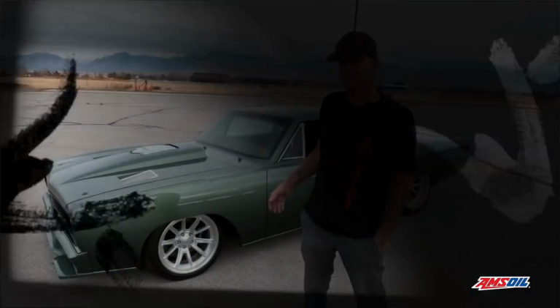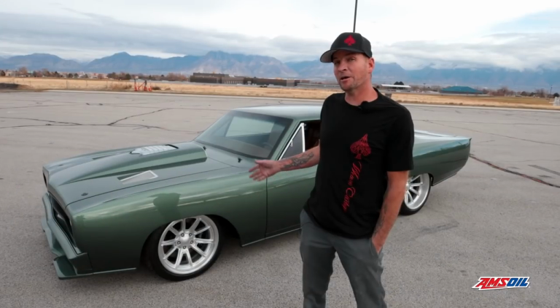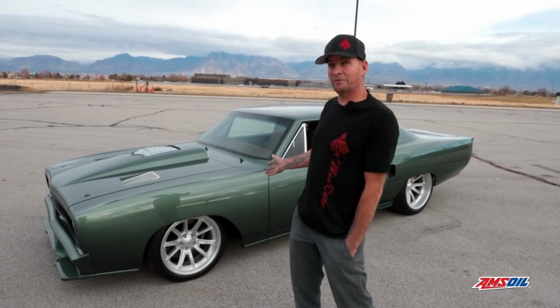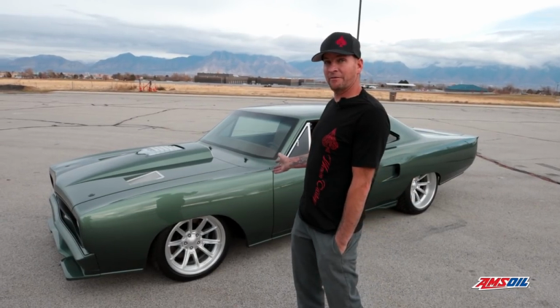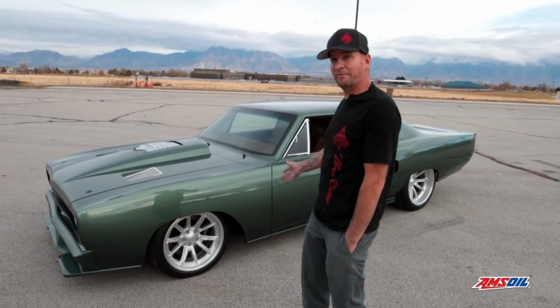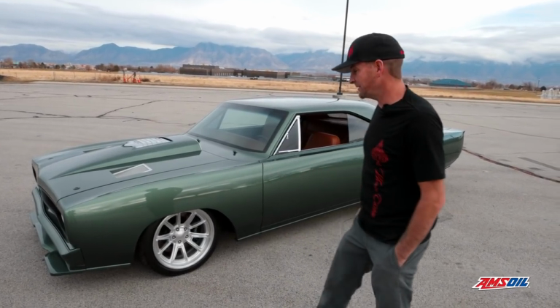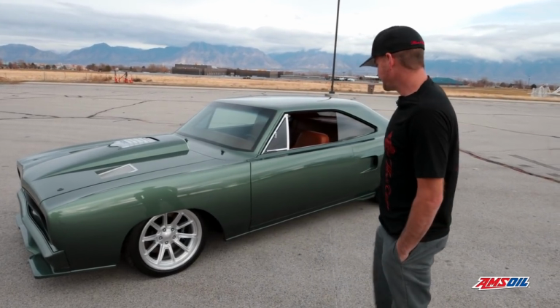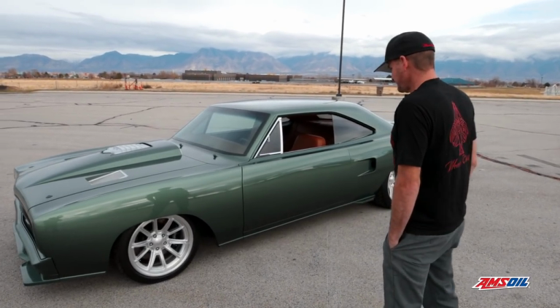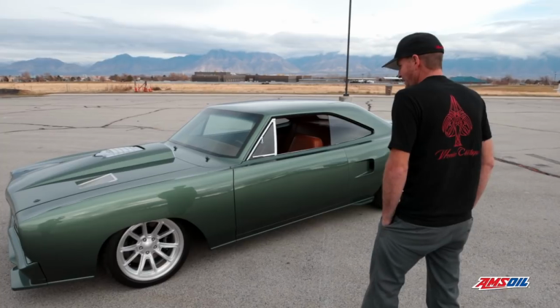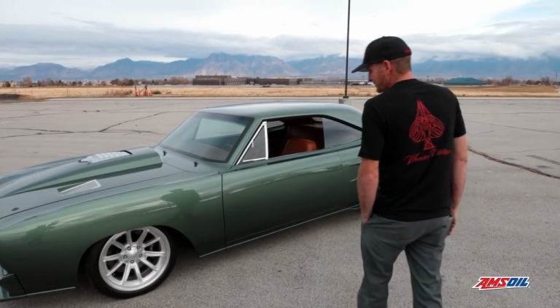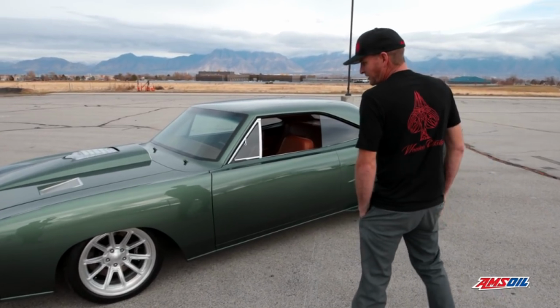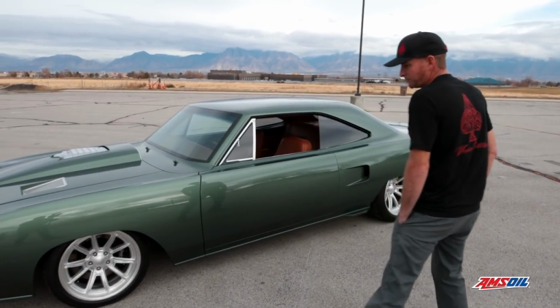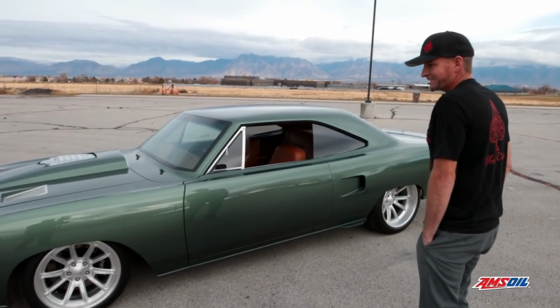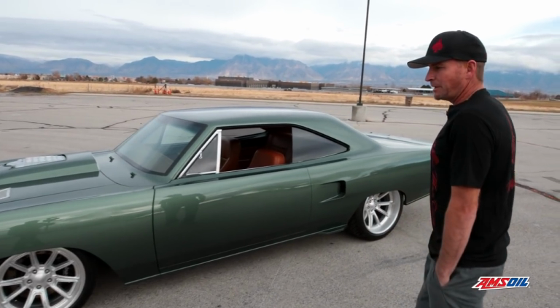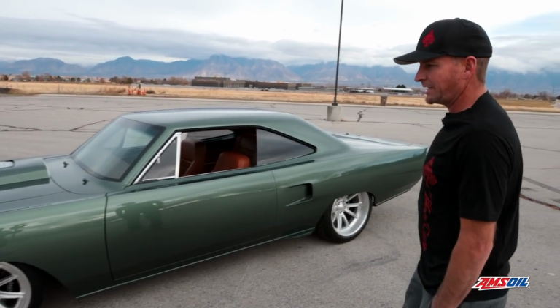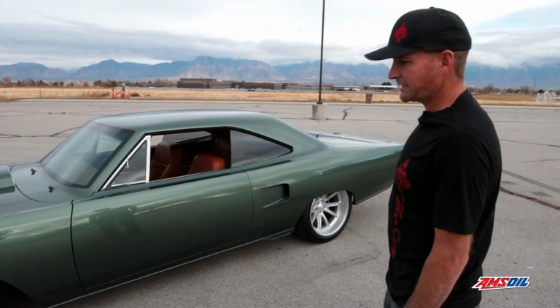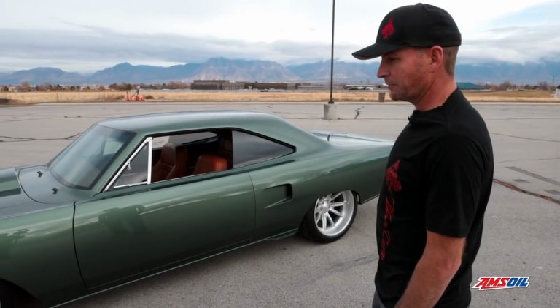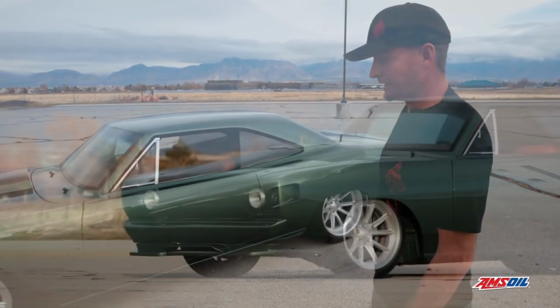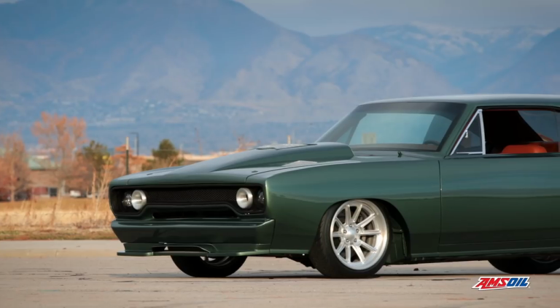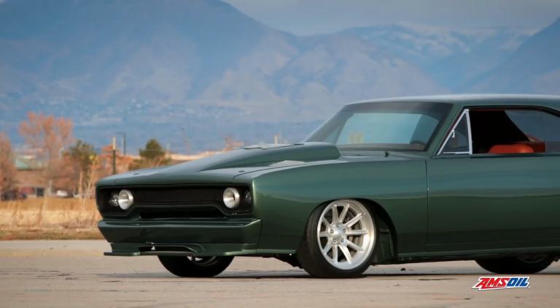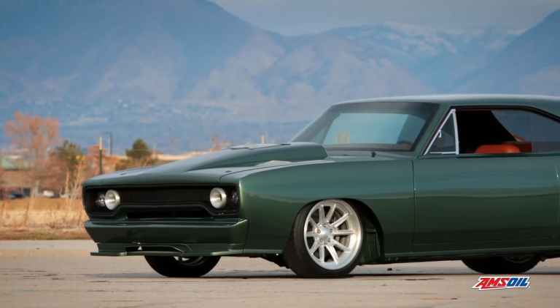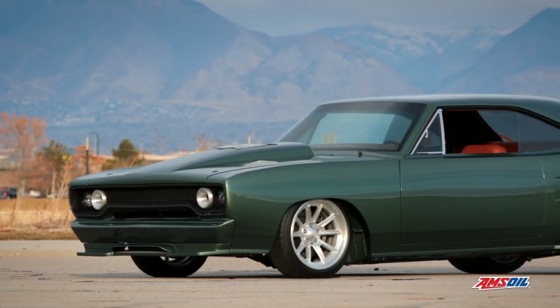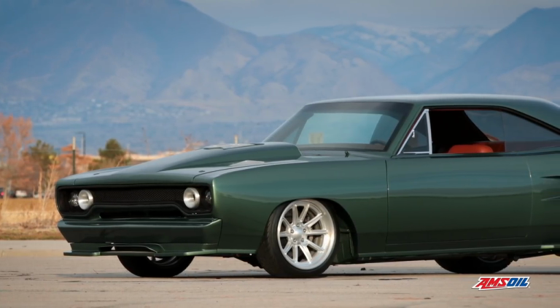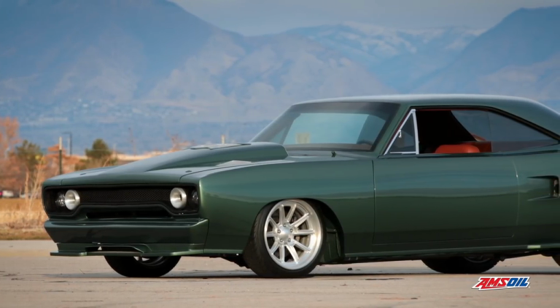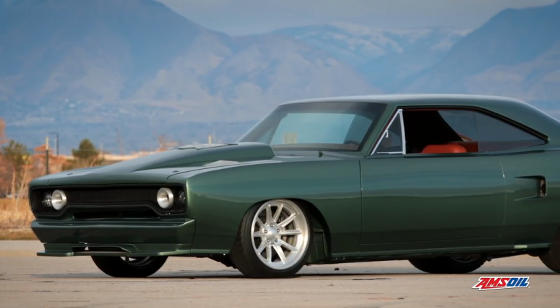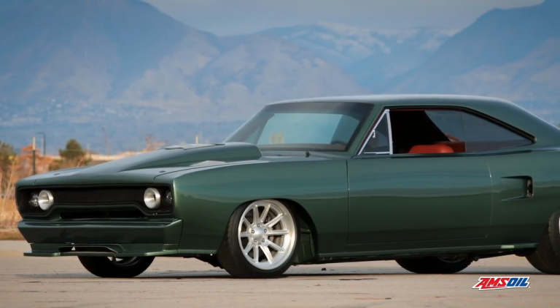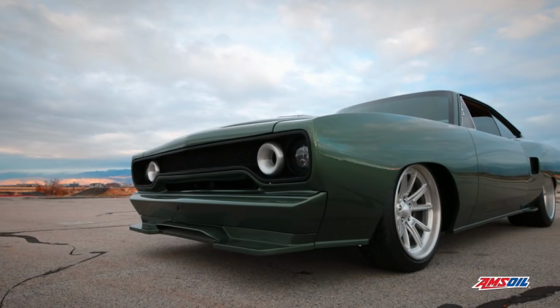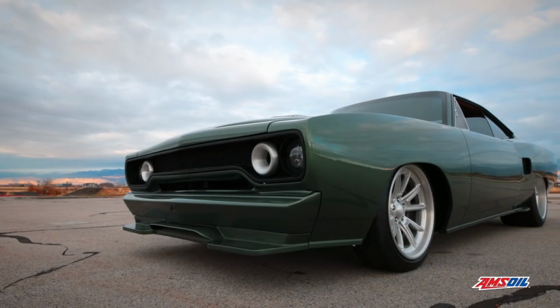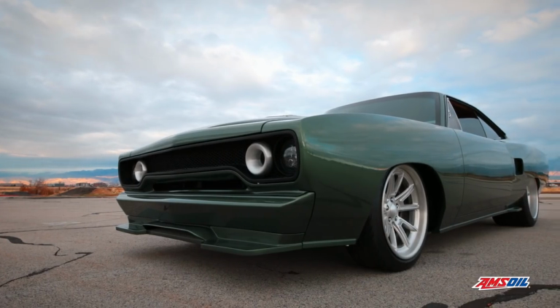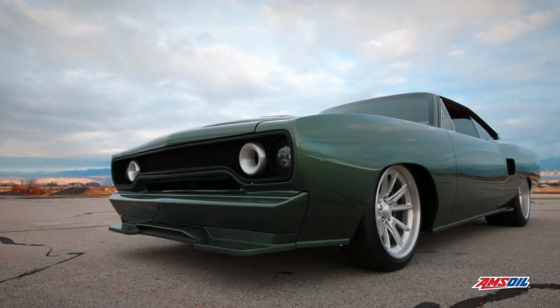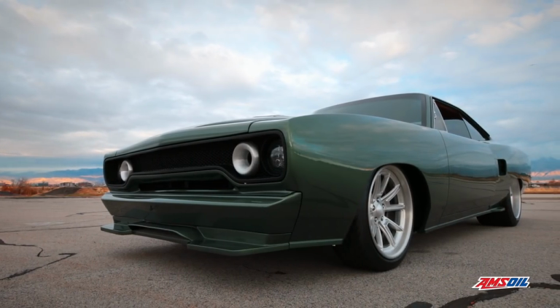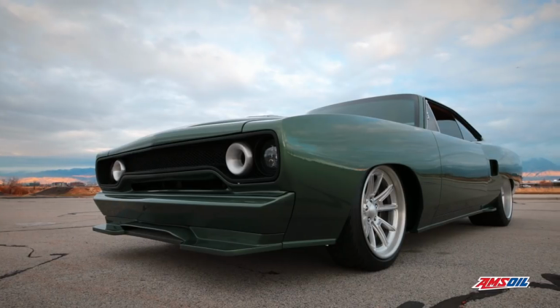Let me walk you through and tell you everything we've done to it. What we started with was a stock body 1970 Sports Satellite, and the gentleman that owns this car has owned it since 1973, so he's had it quite a while.